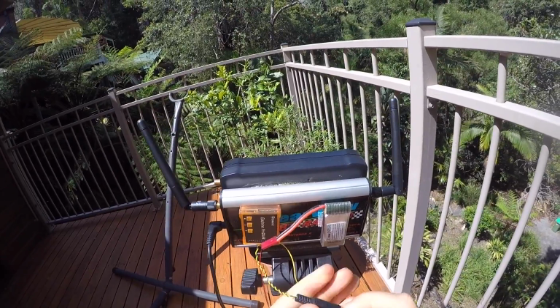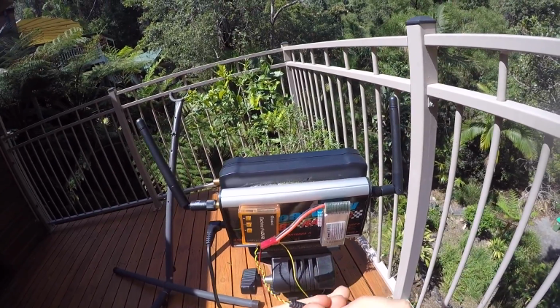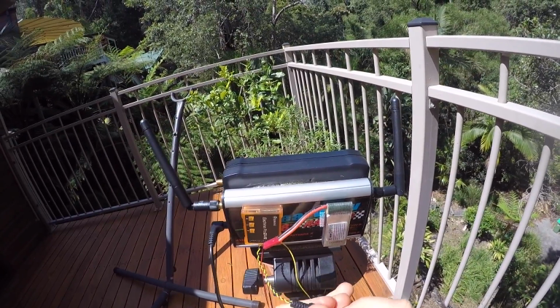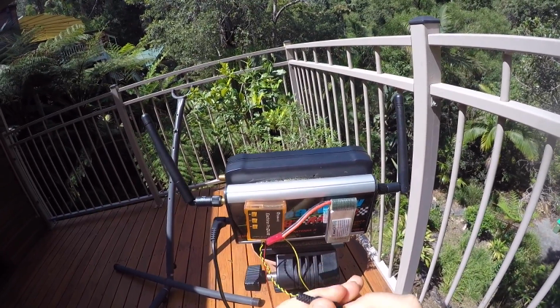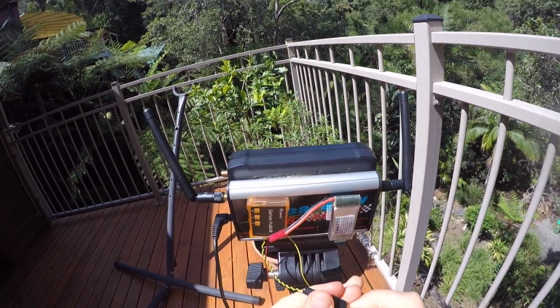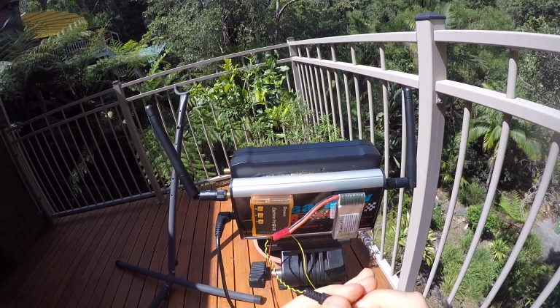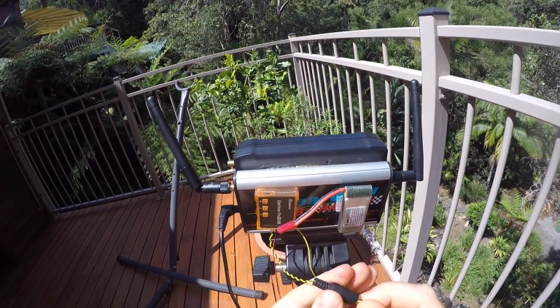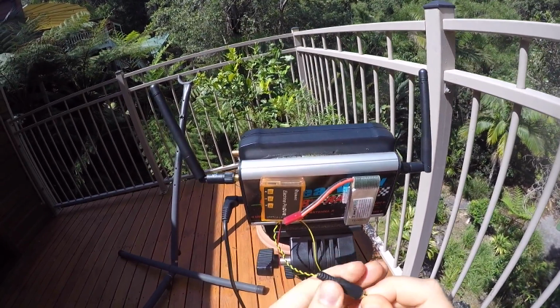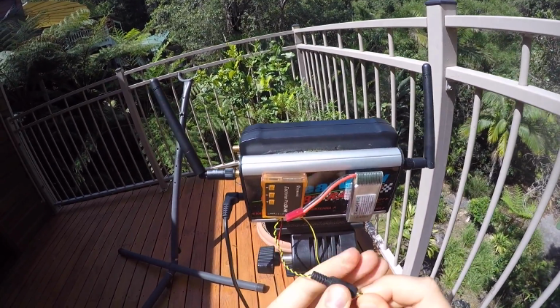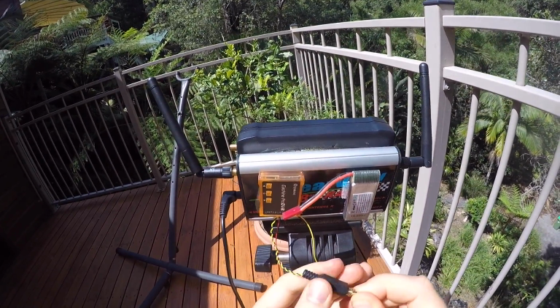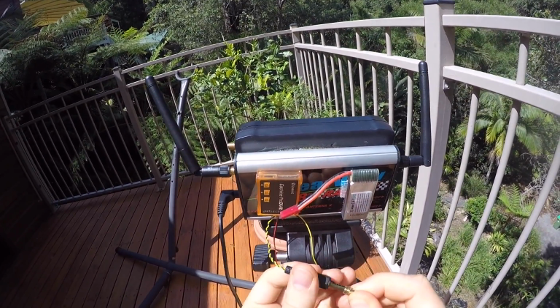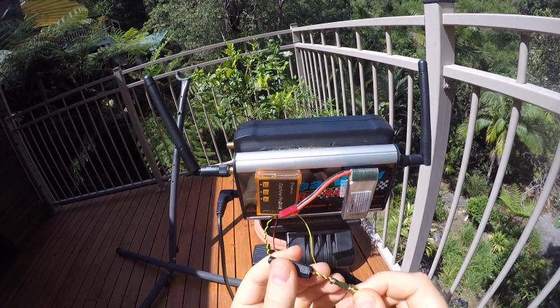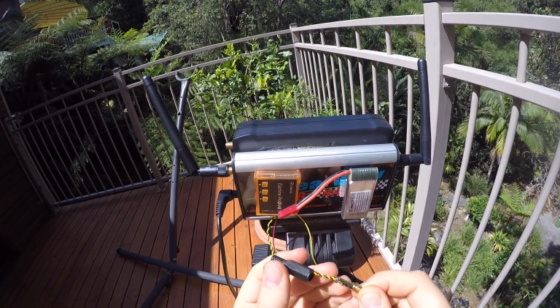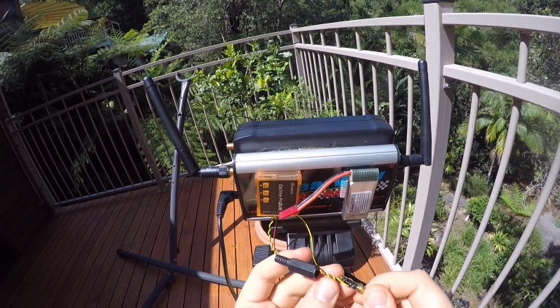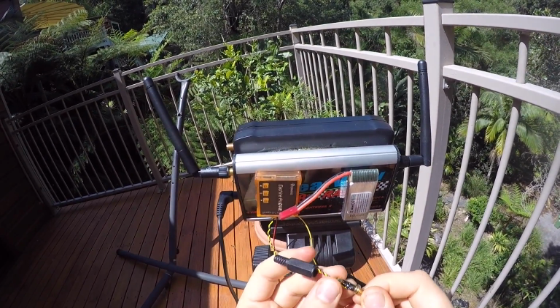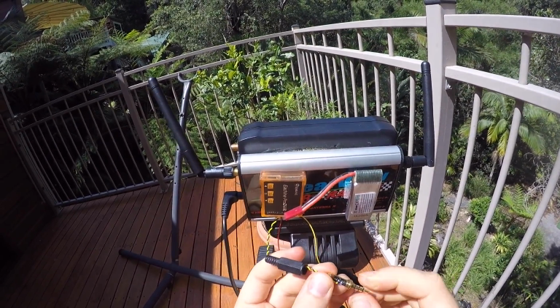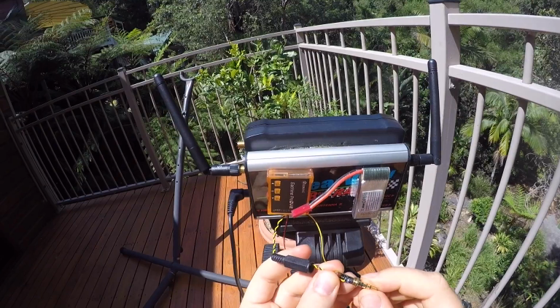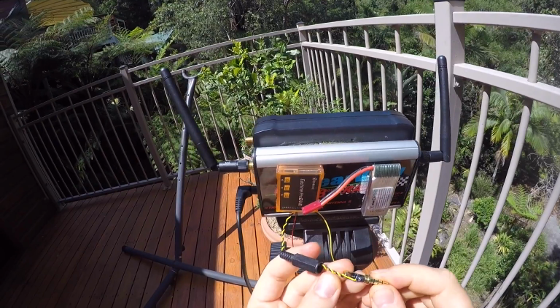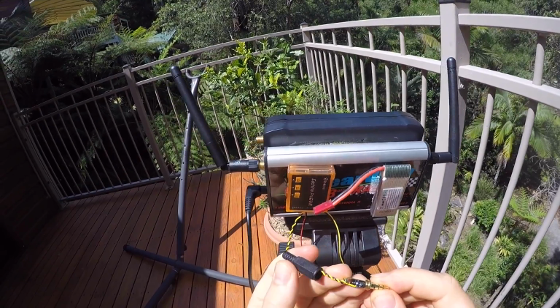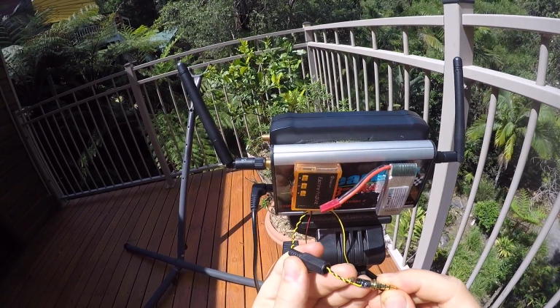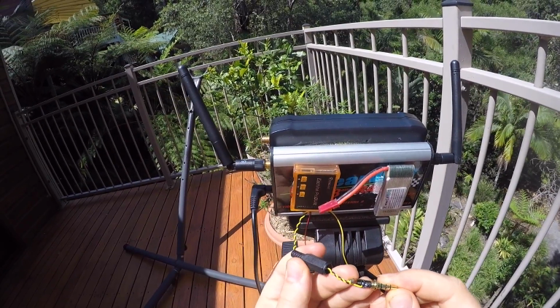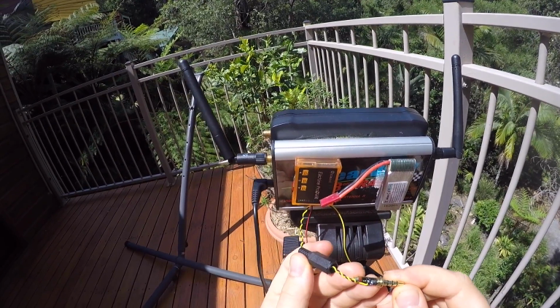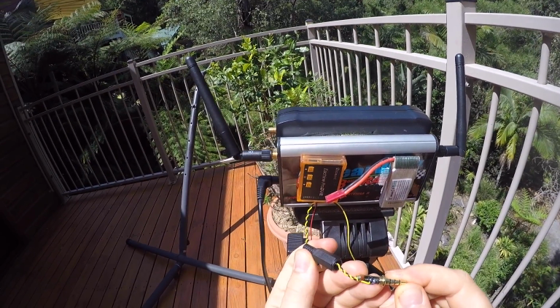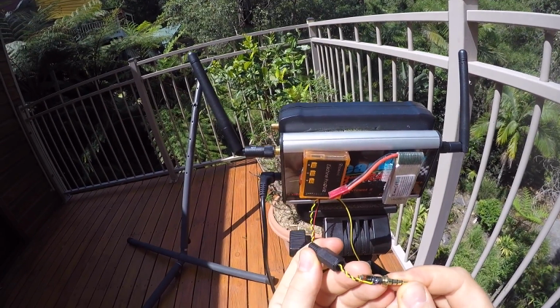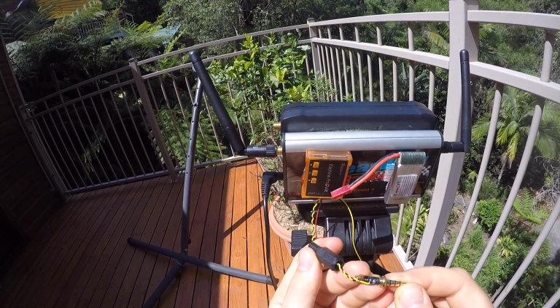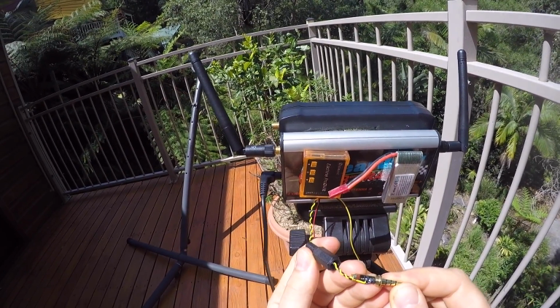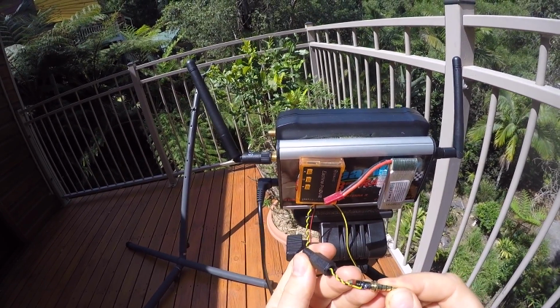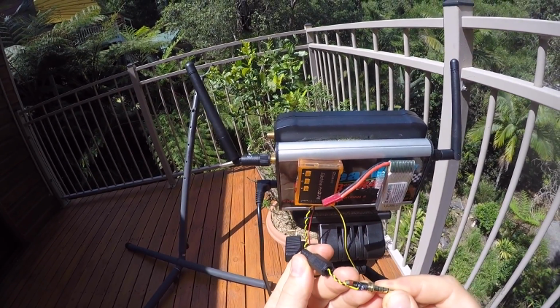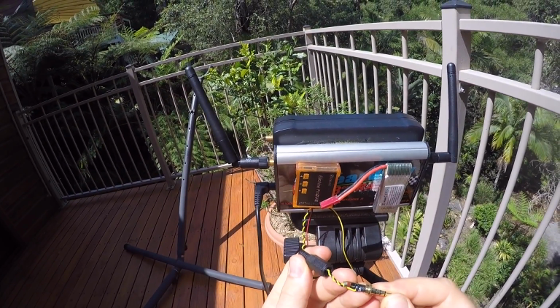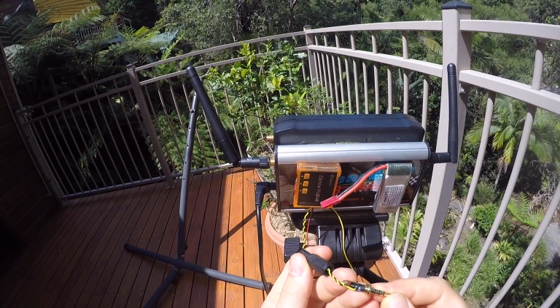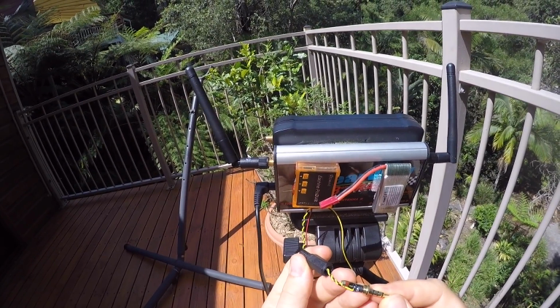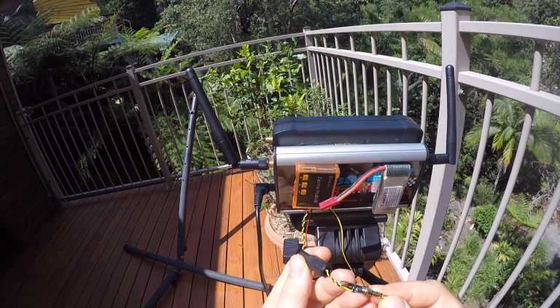I buy this solder-yourself version on eBay. You can just screw them open and then solder your wires to it.